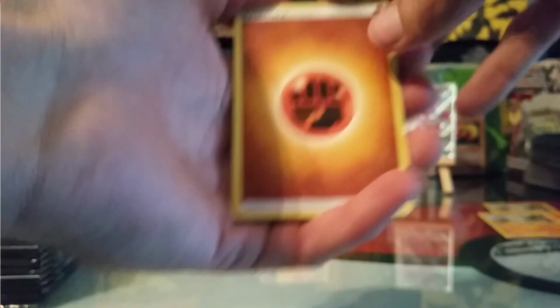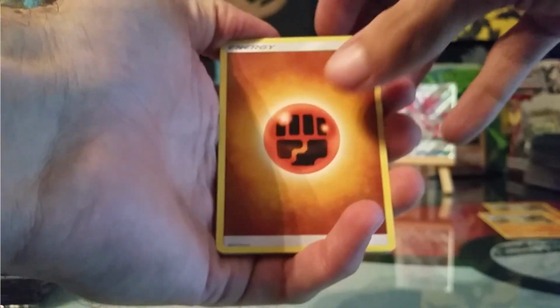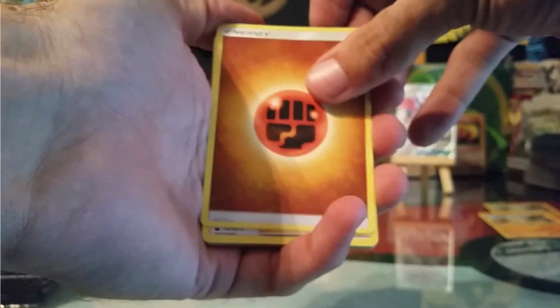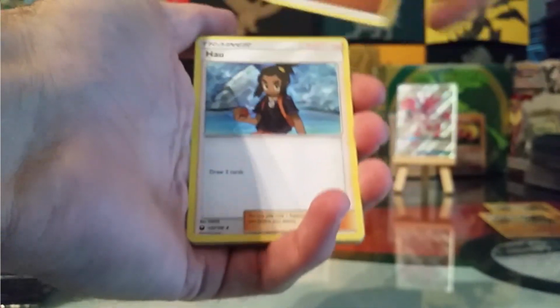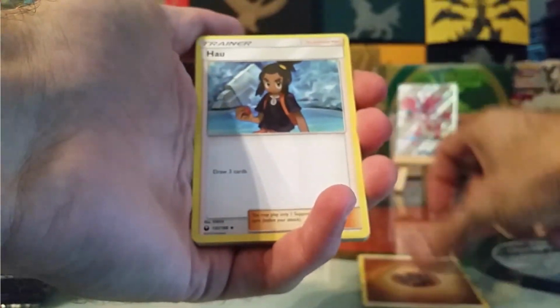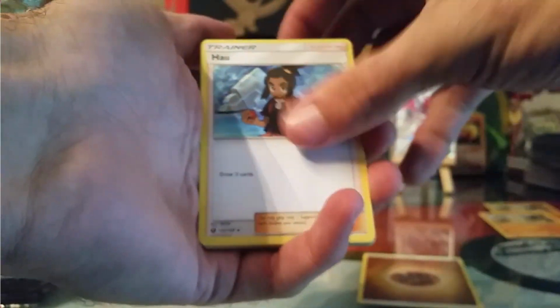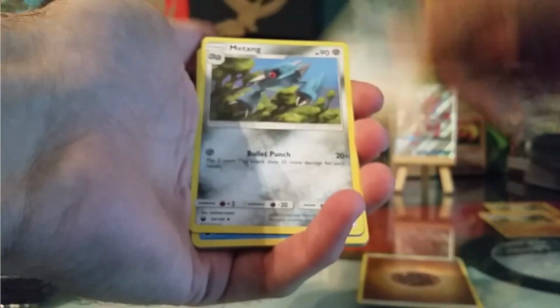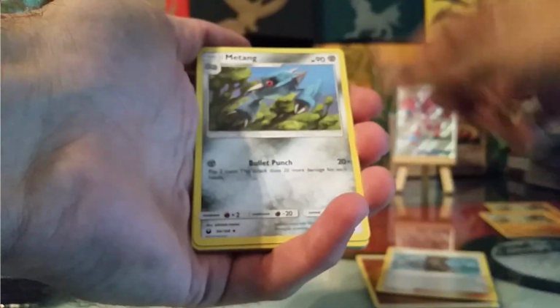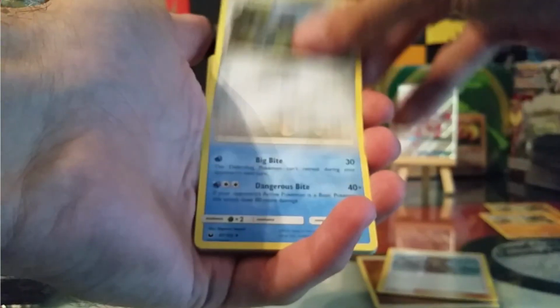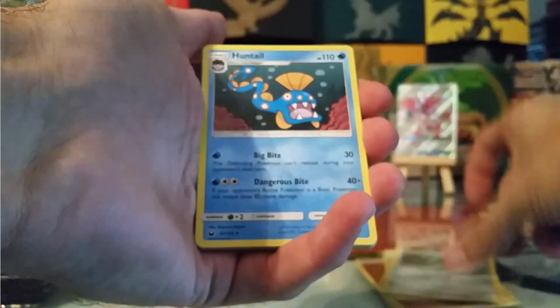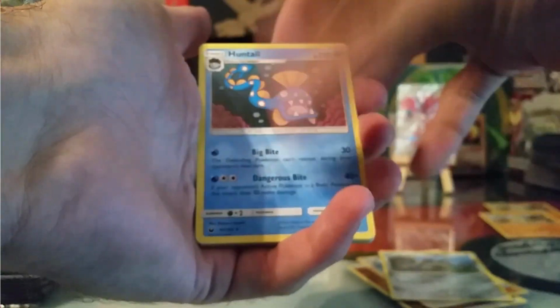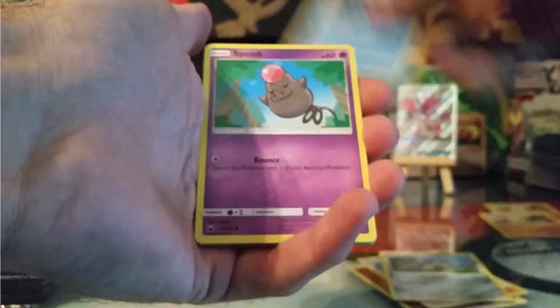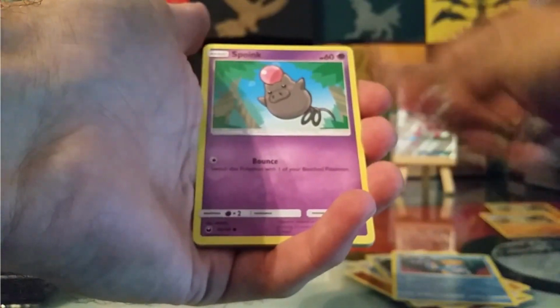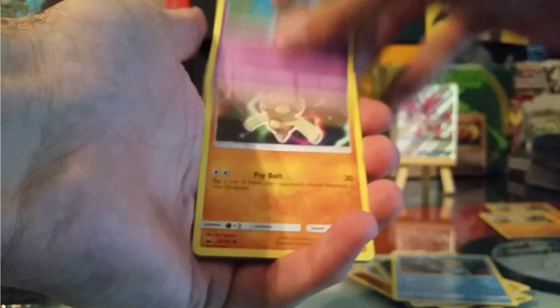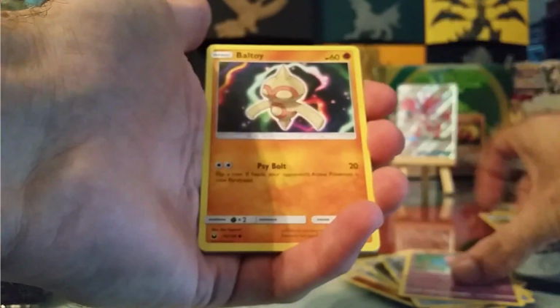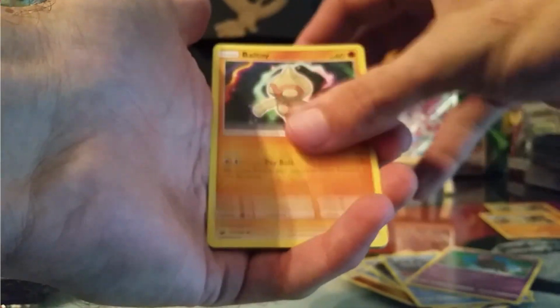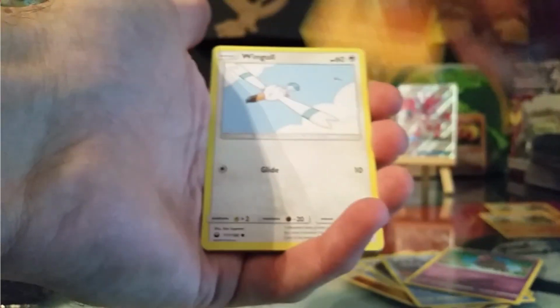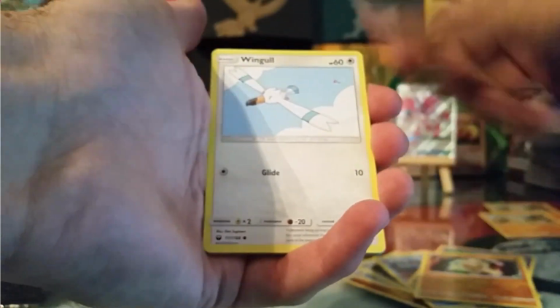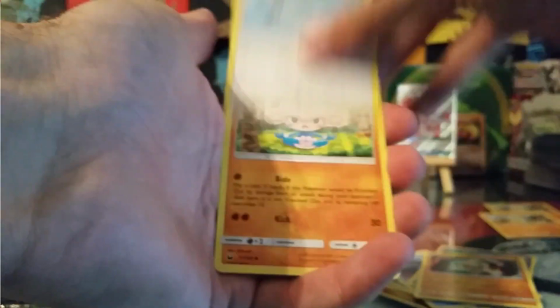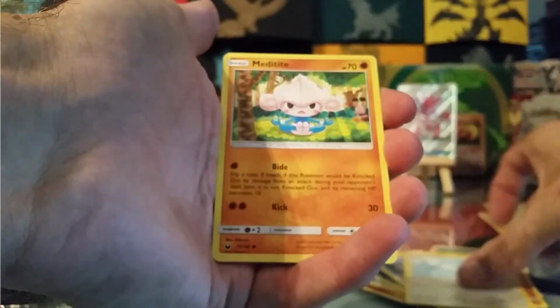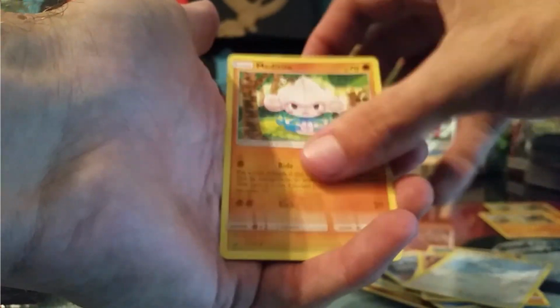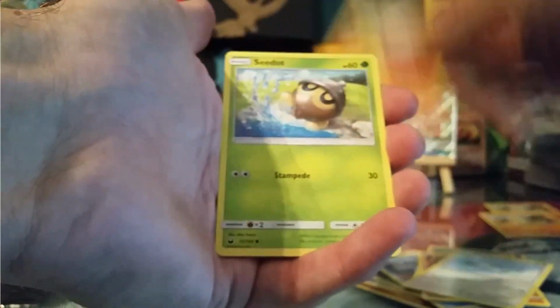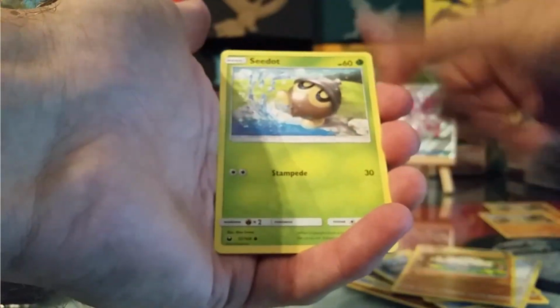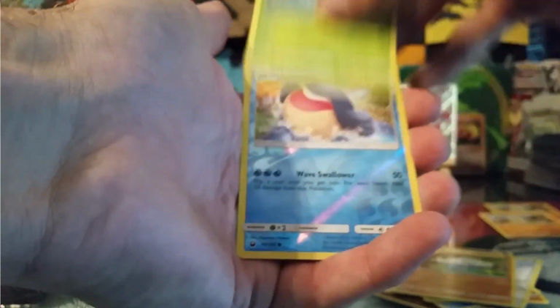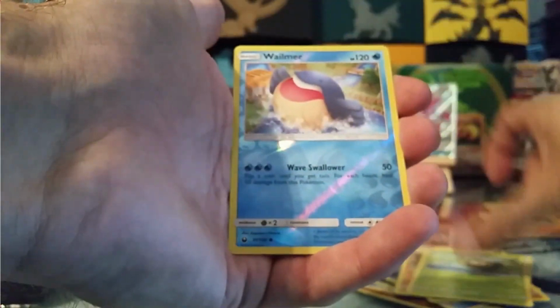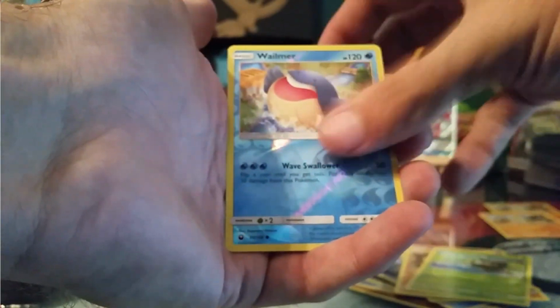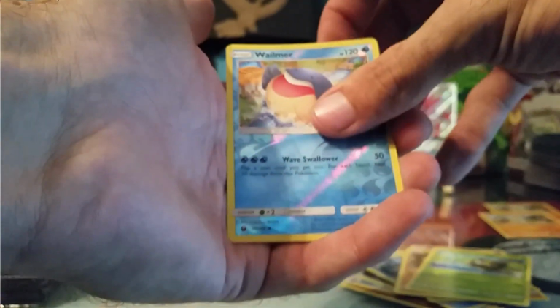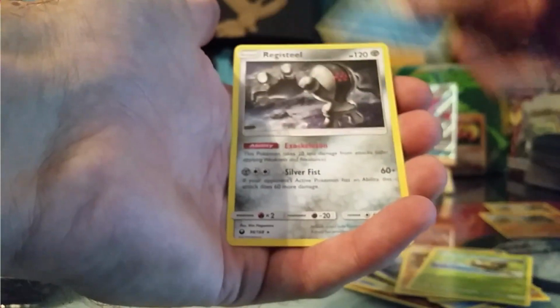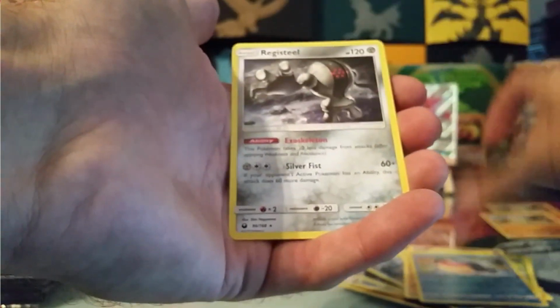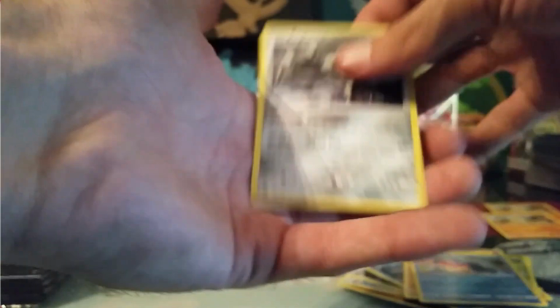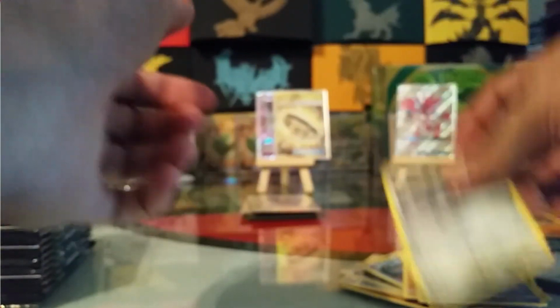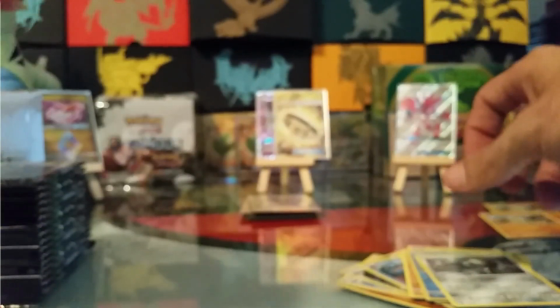We have a Fighting Energy, Pau, Metang, Huntail, Spoink, Ball Toy, Wingle, Metatite, C-Dot, Reverse Wailmer, and a non-holo rare Registeel.